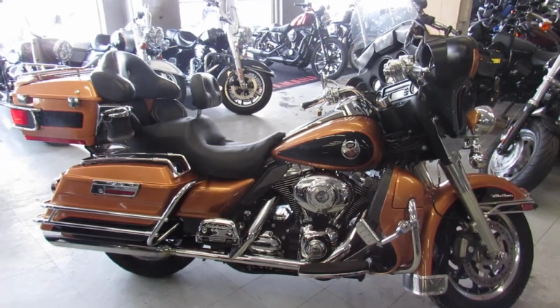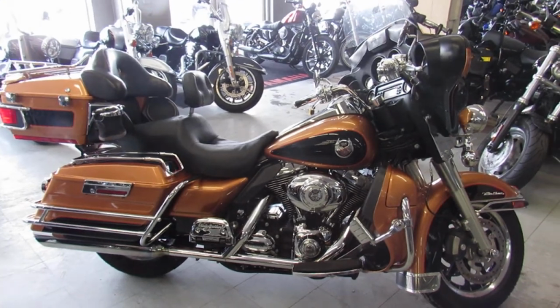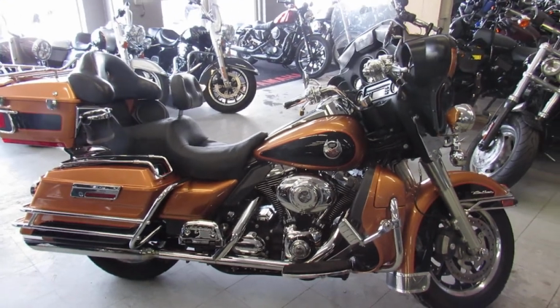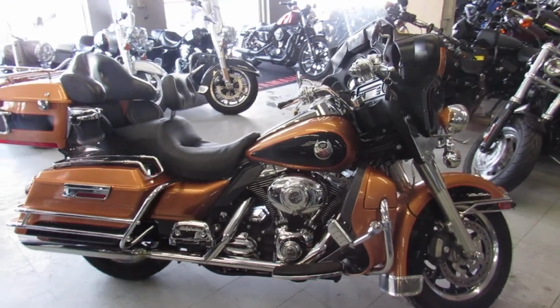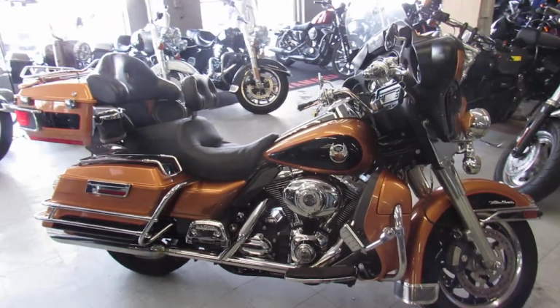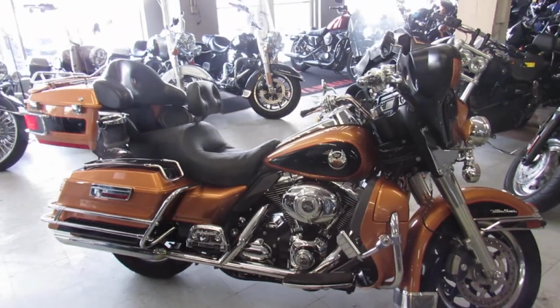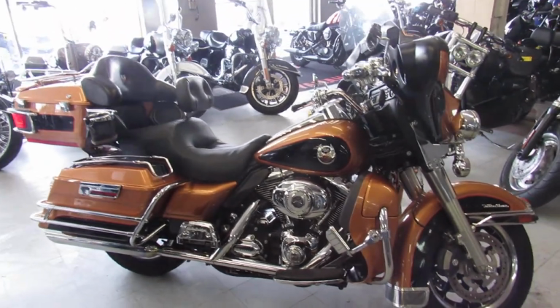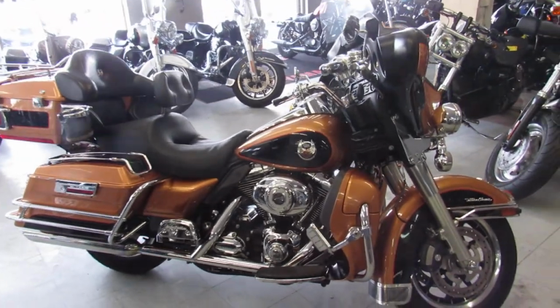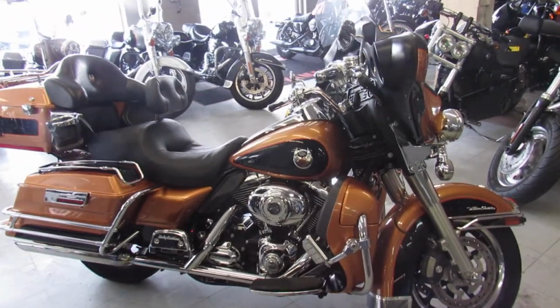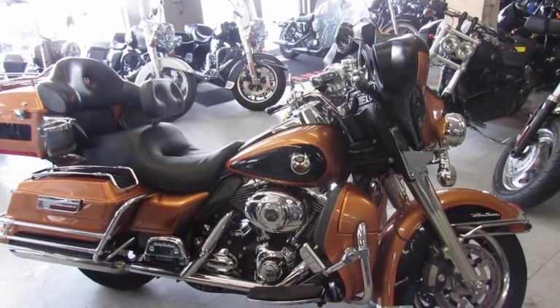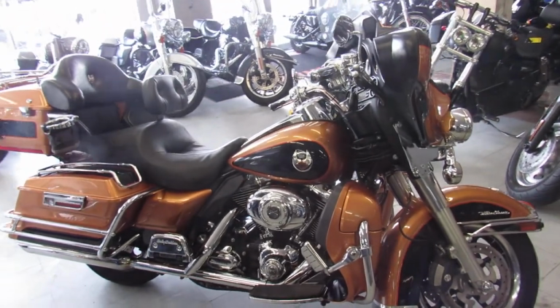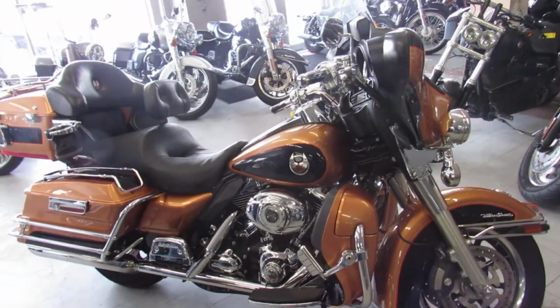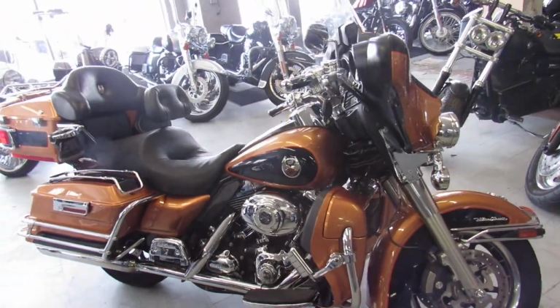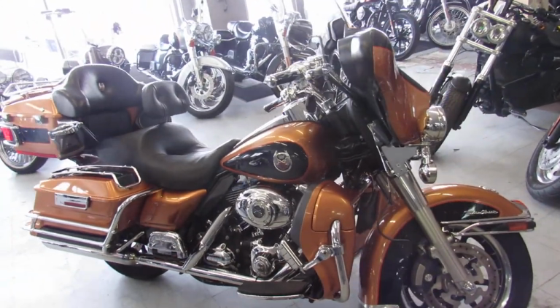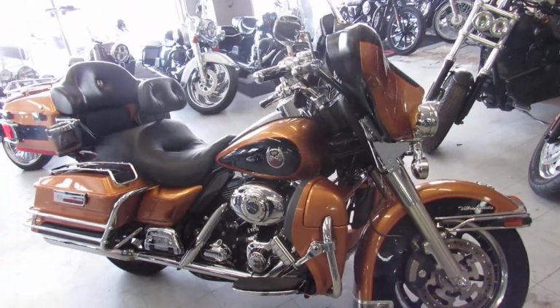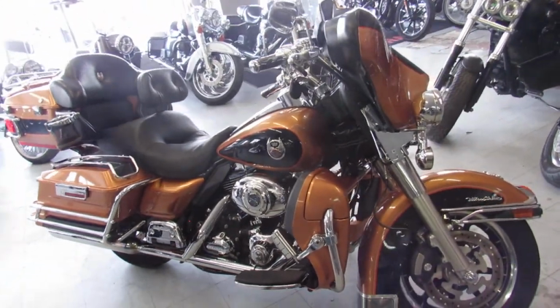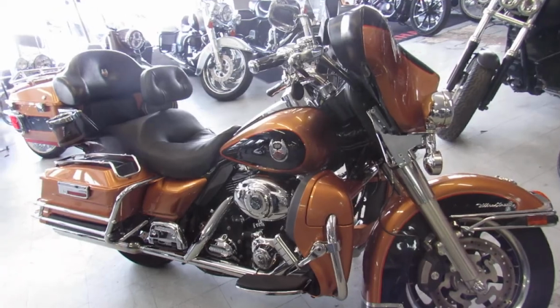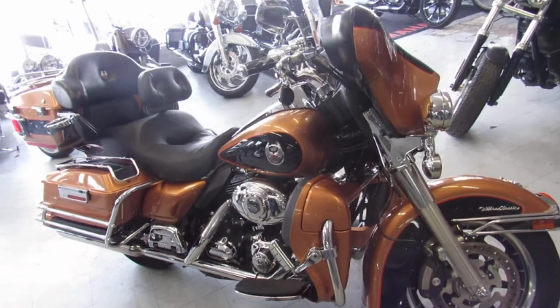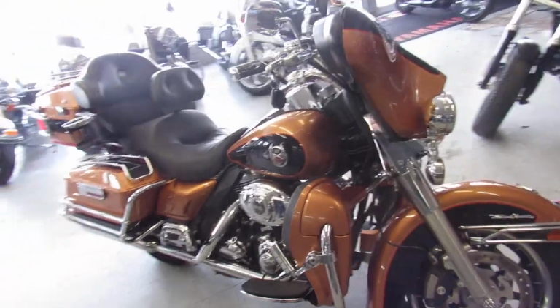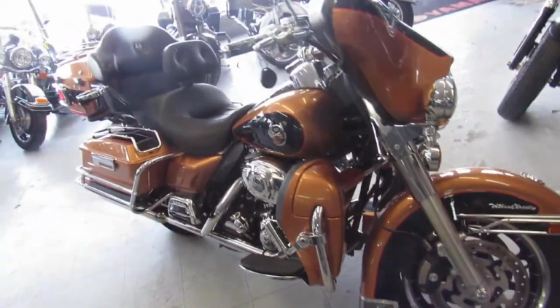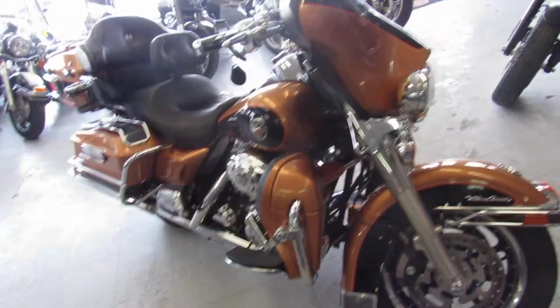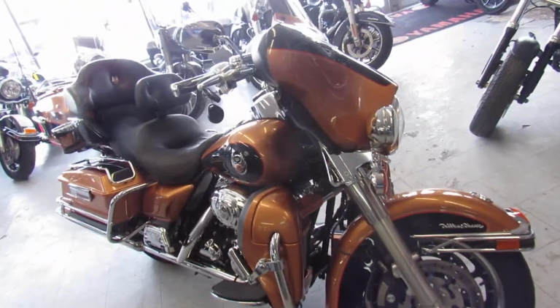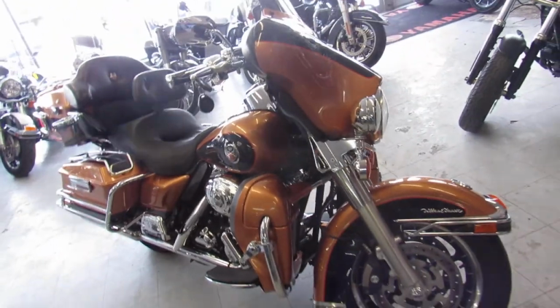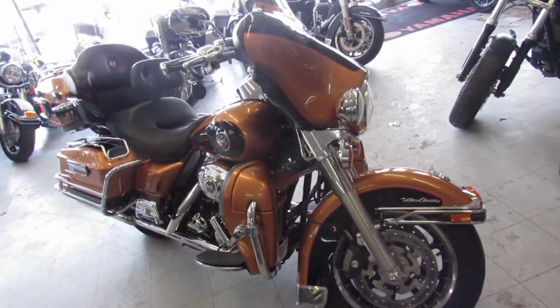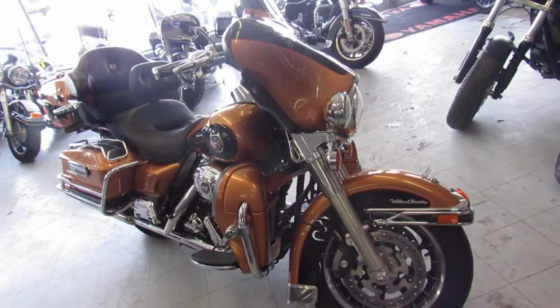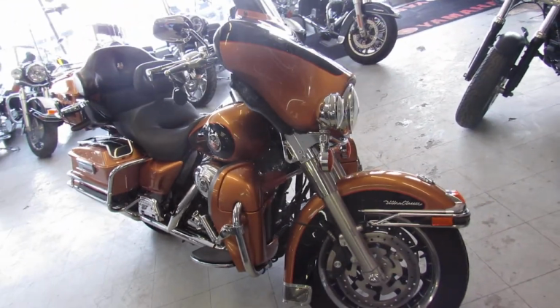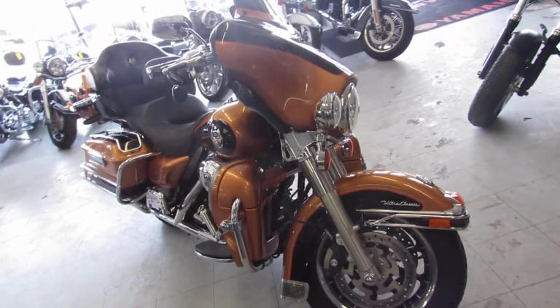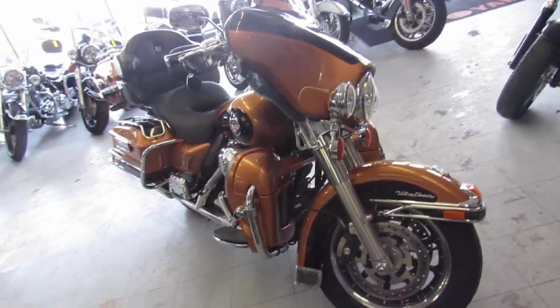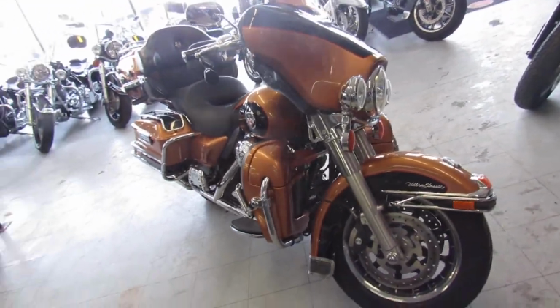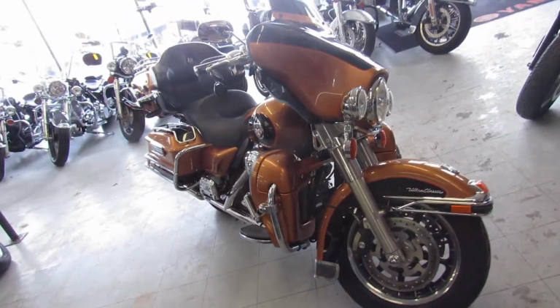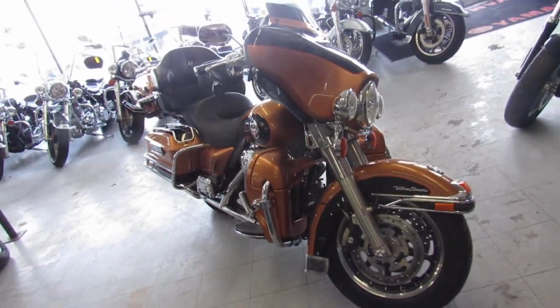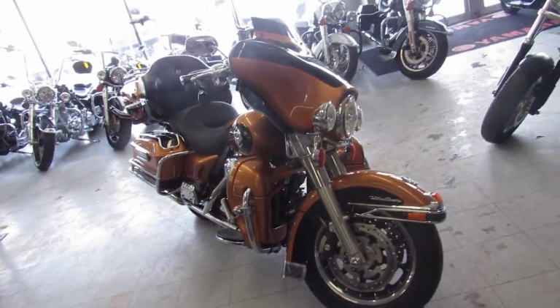Hey guys, it's ApprovalPowerSports.com here. We've got over 350 used Harley-Davidsons in our showroom for sale. We've got about 100 of these Ultra Classics.